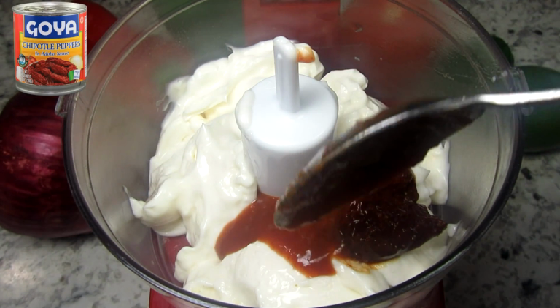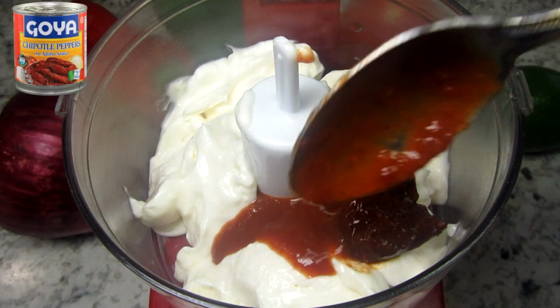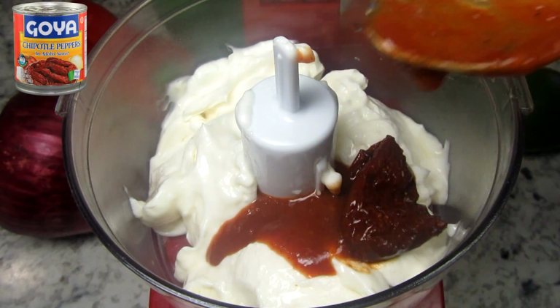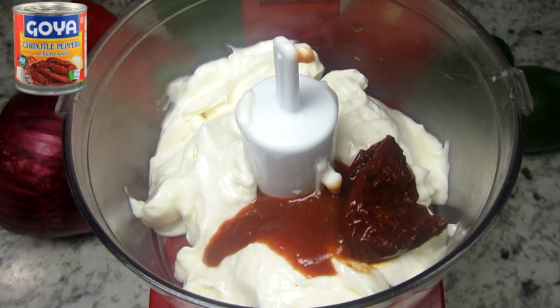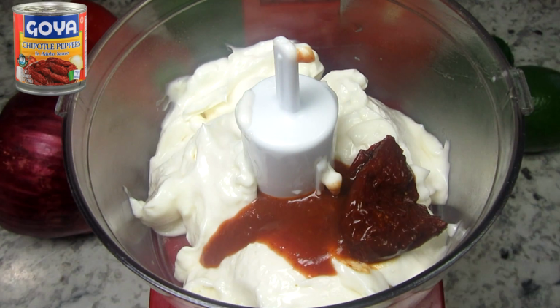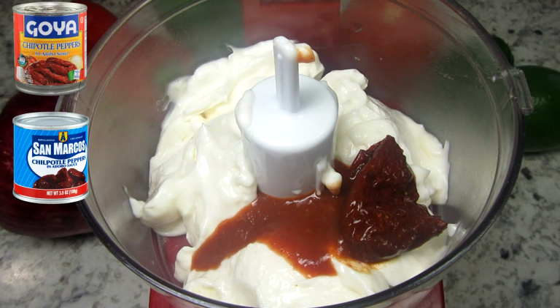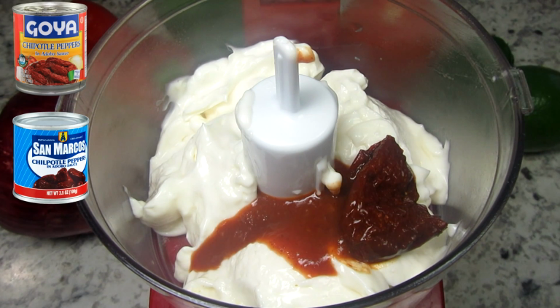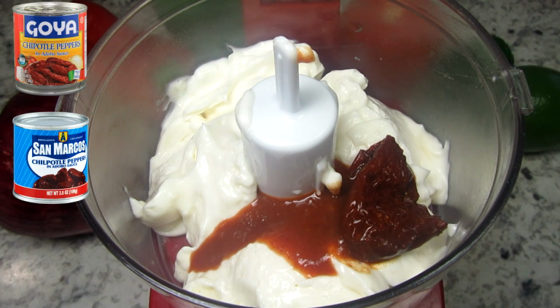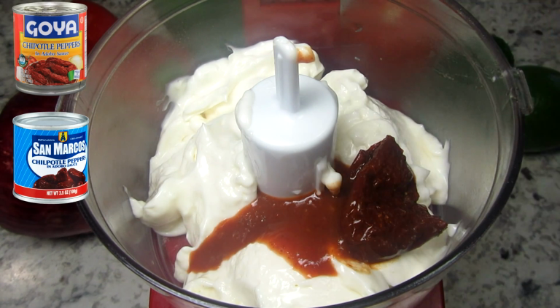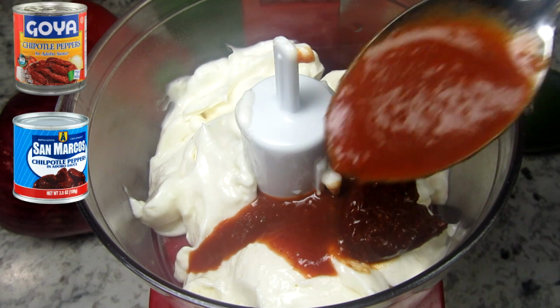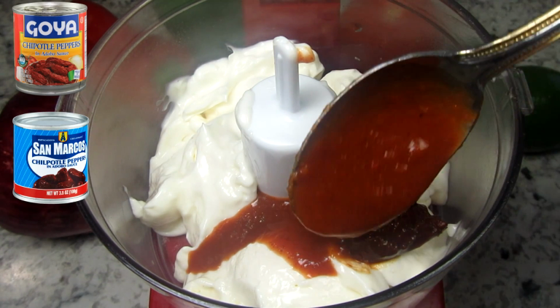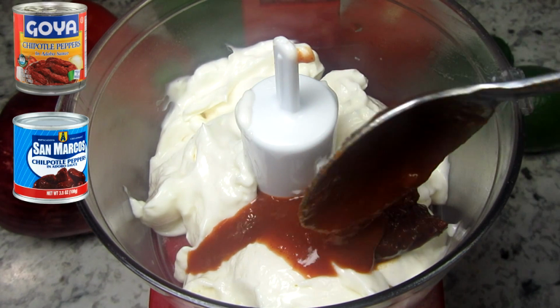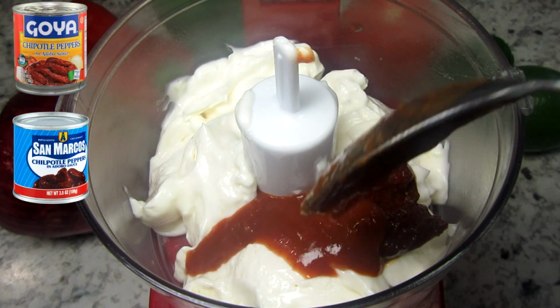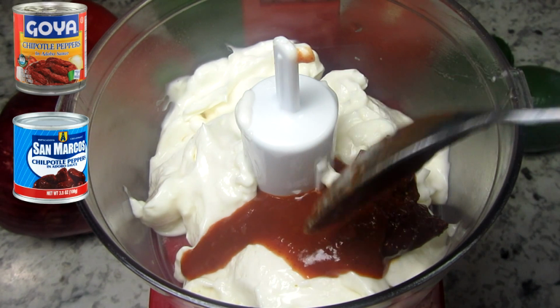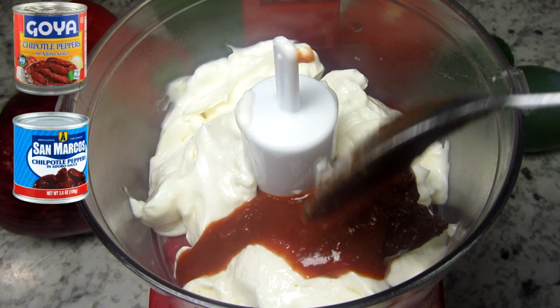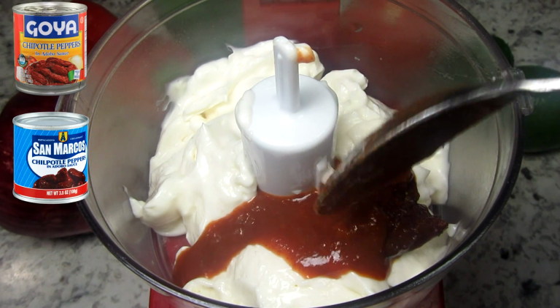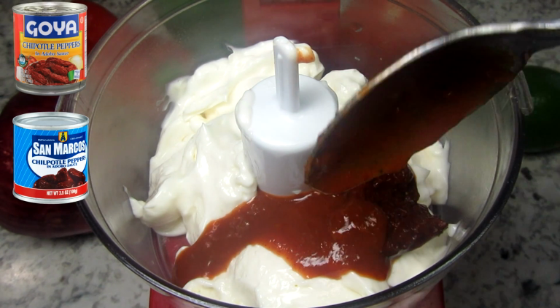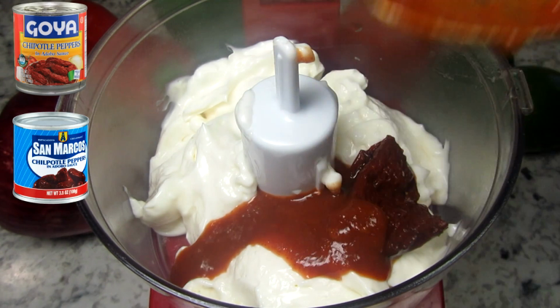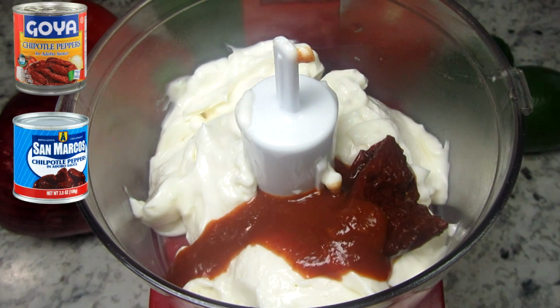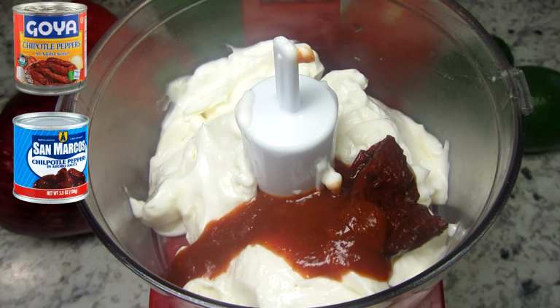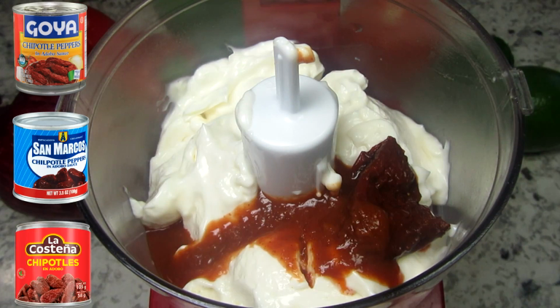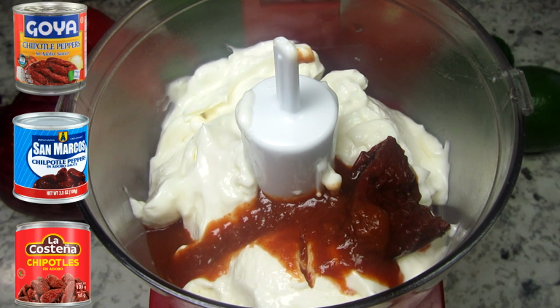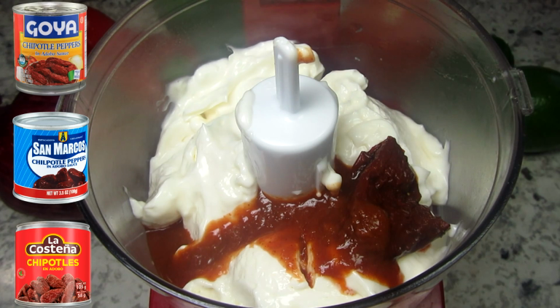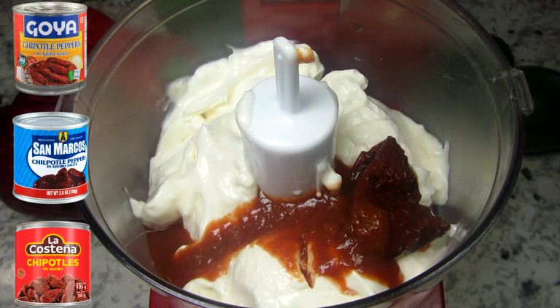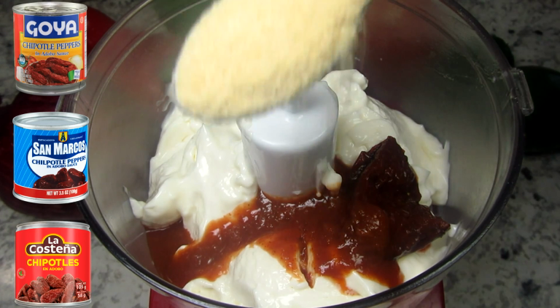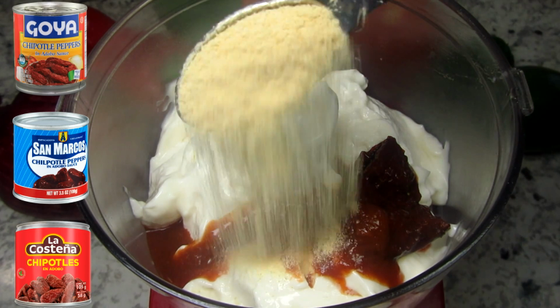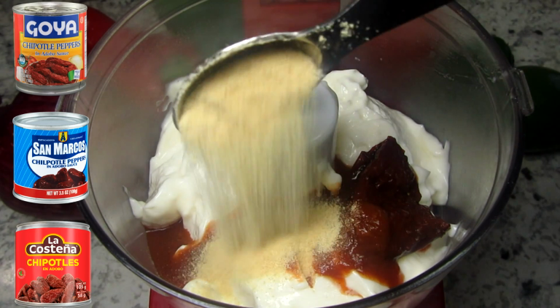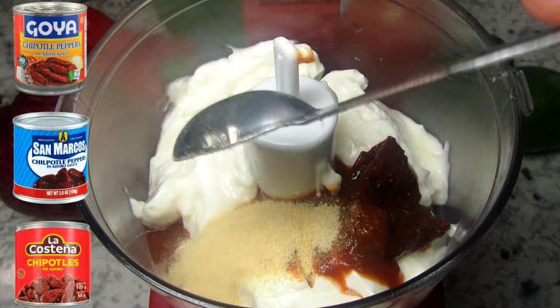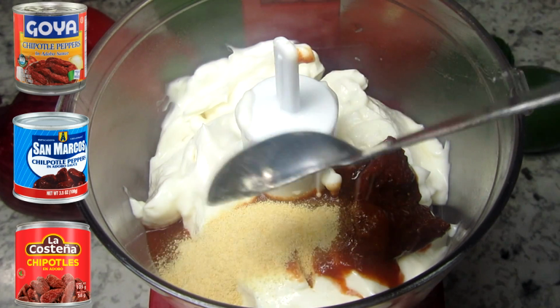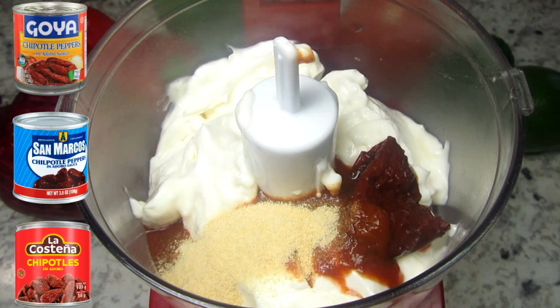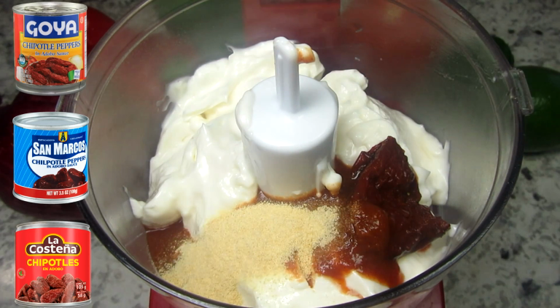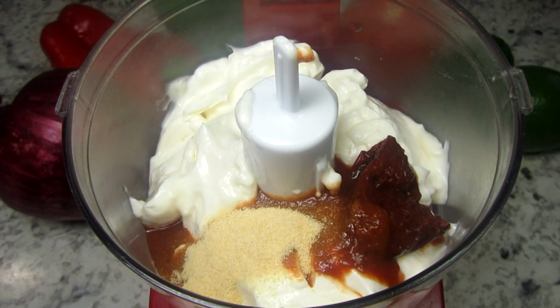I'm using my food processor to mix everything together. I have one cup of mayonnaise and I'm adding in a chipotle pepper with a little bit of the adobo sauce.